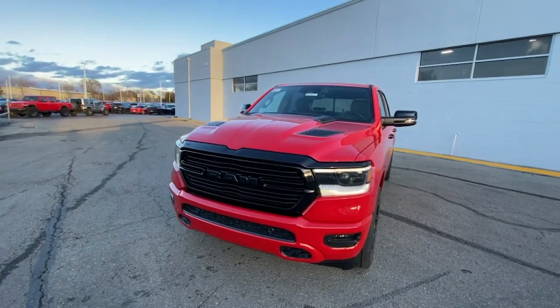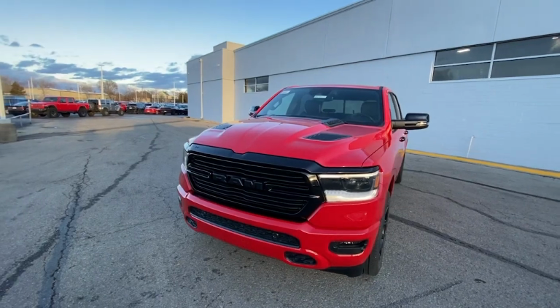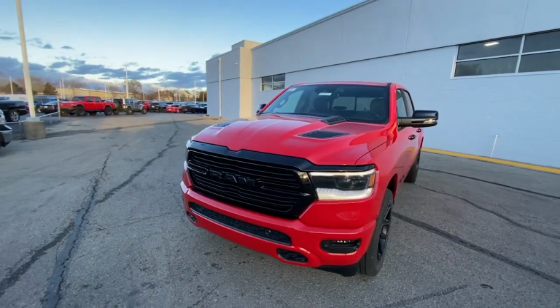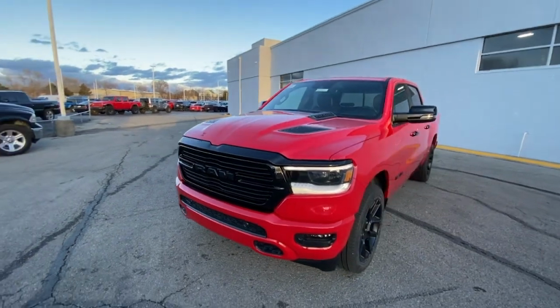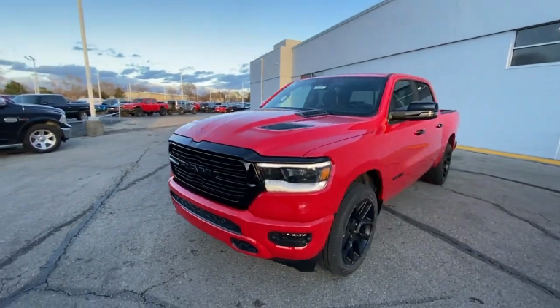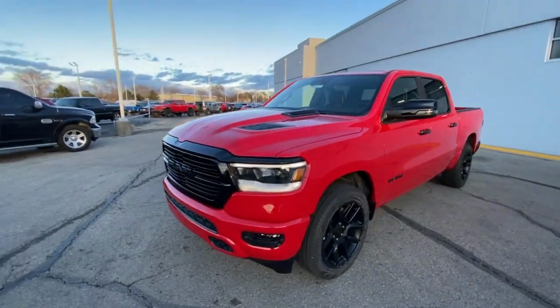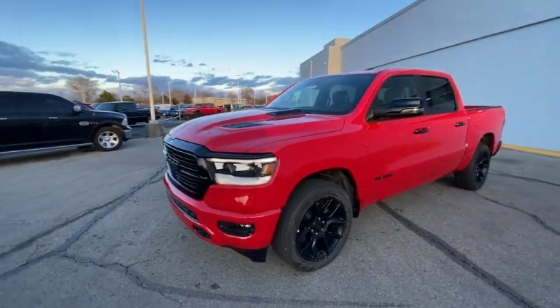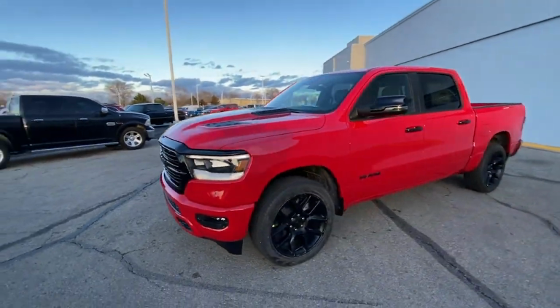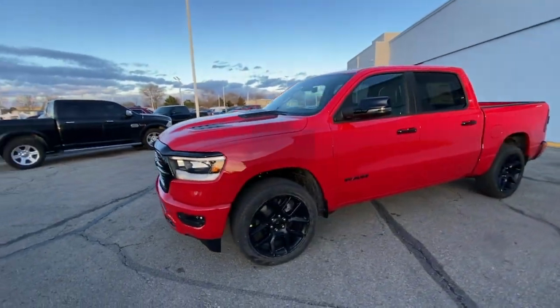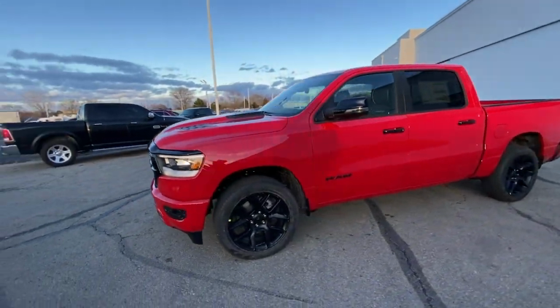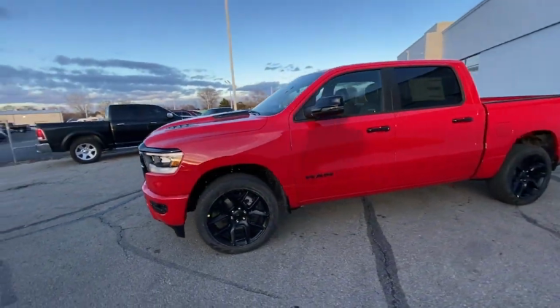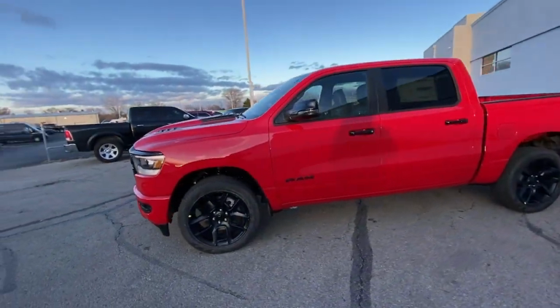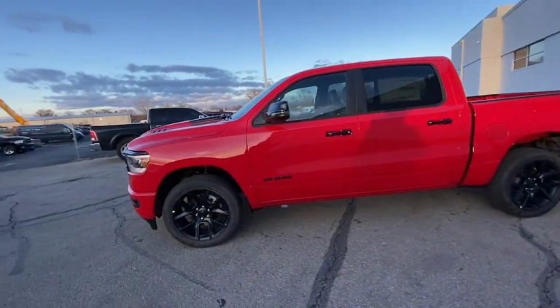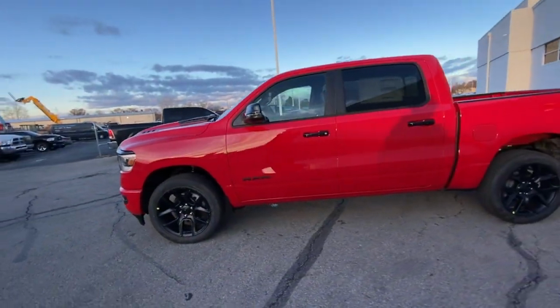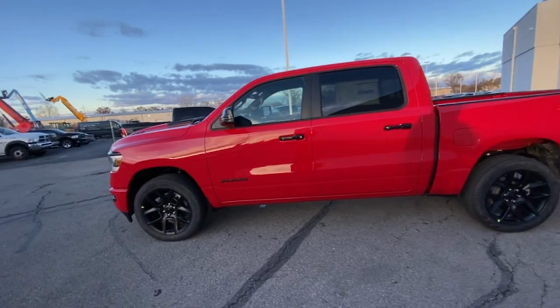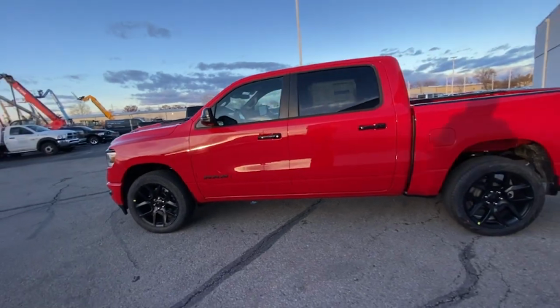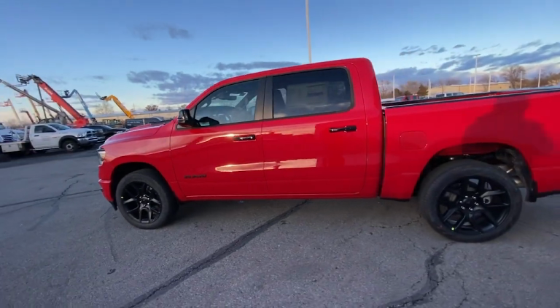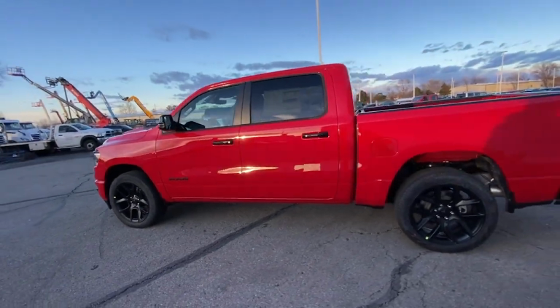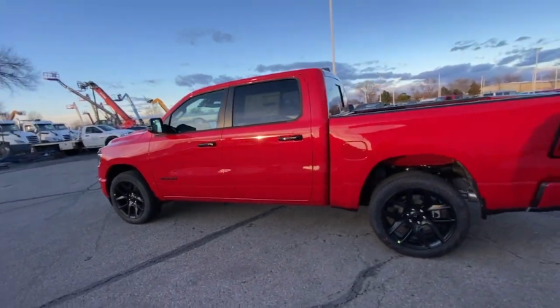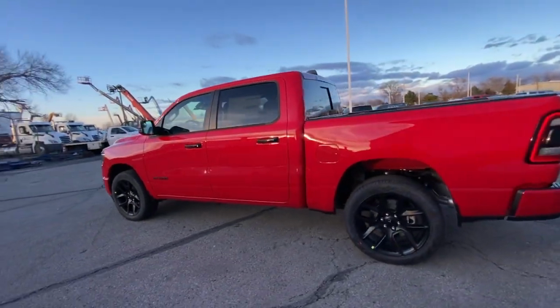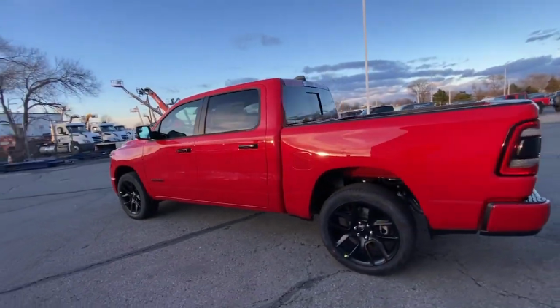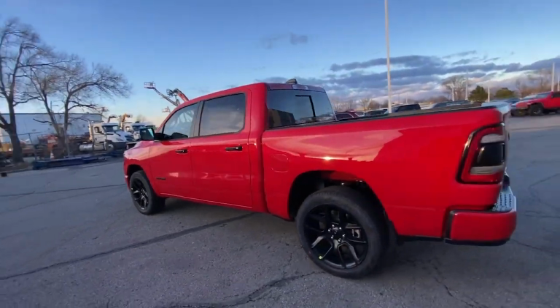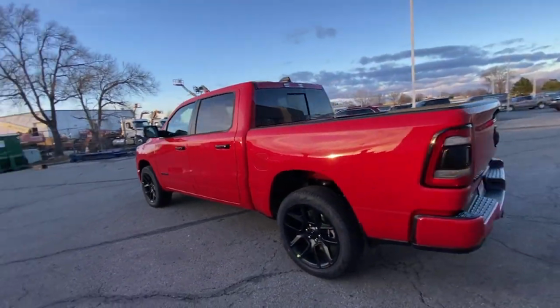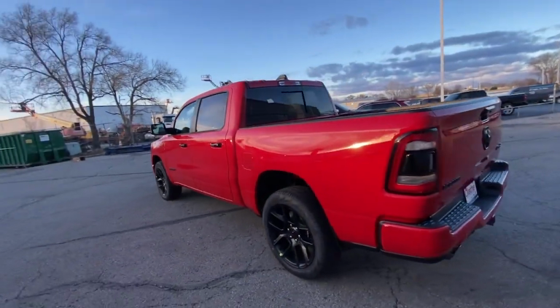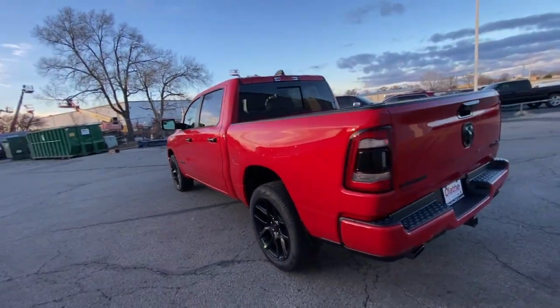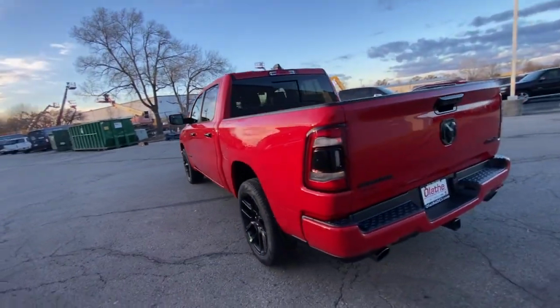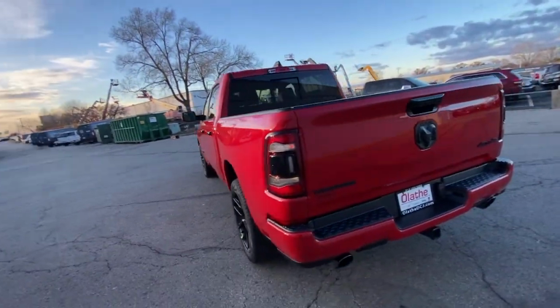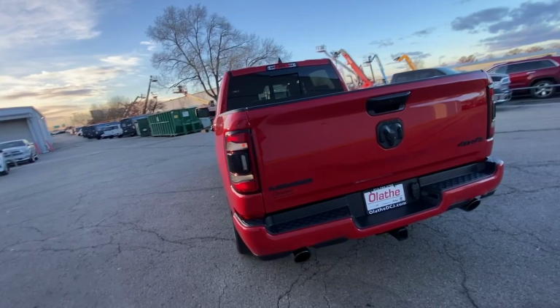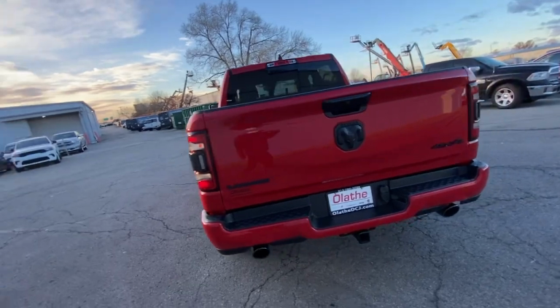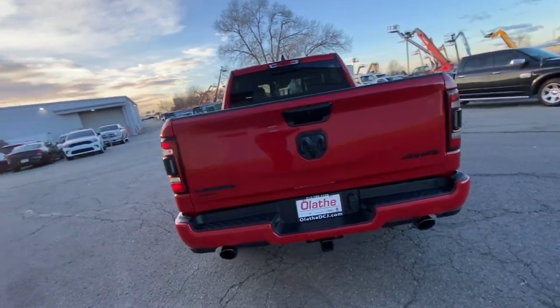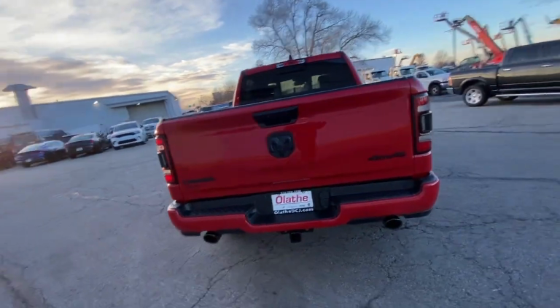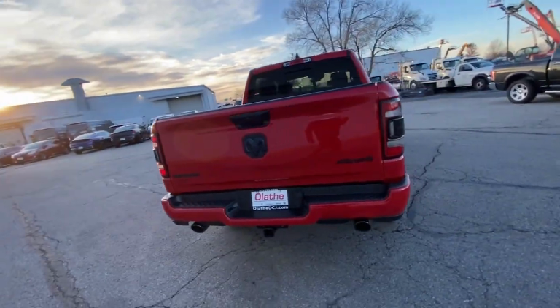Hop into the 2024 Ram 1500. The Ram 1500 delivers gritty towing capability, passenger-focused comfort and safety features, and surprising fuel efficiency.